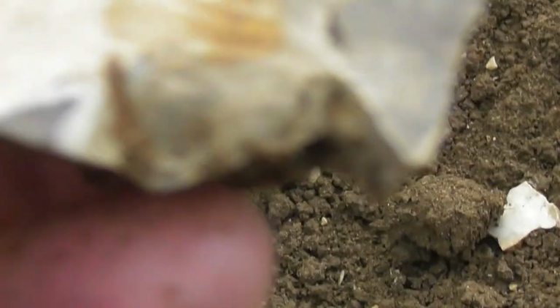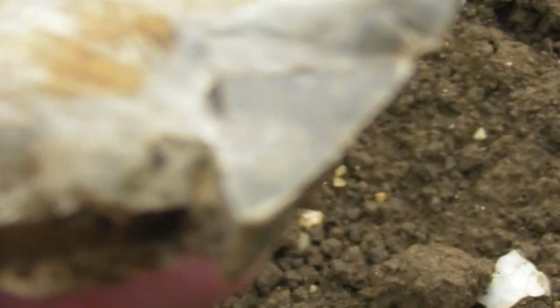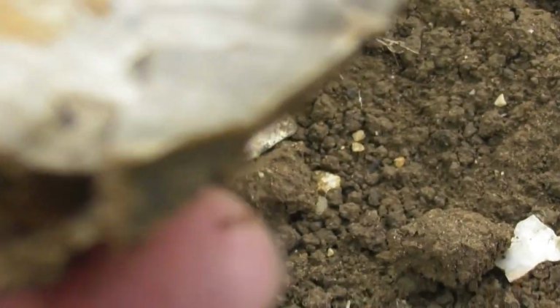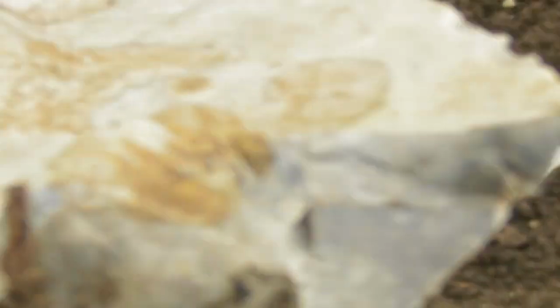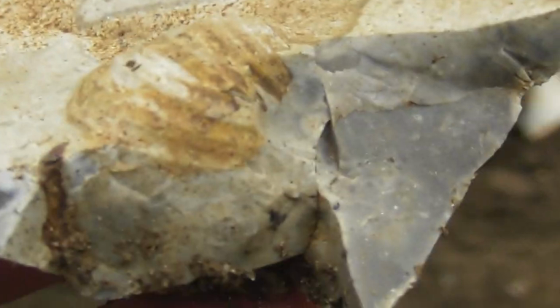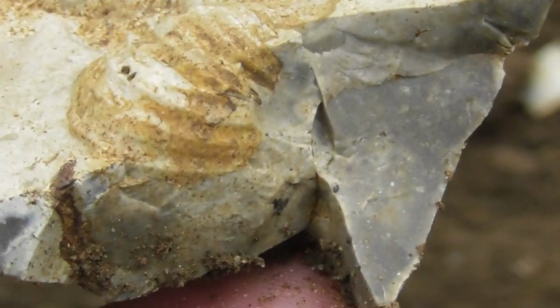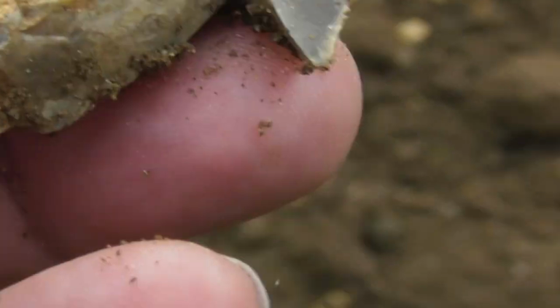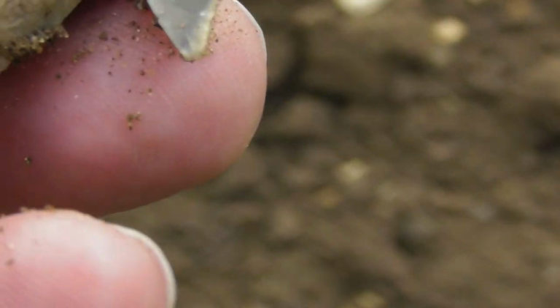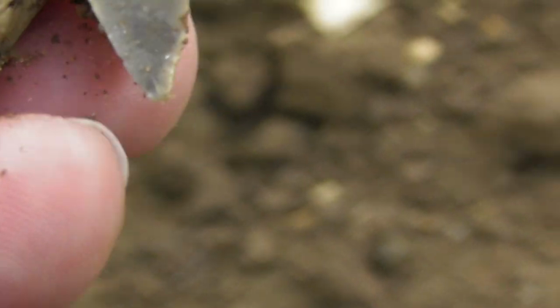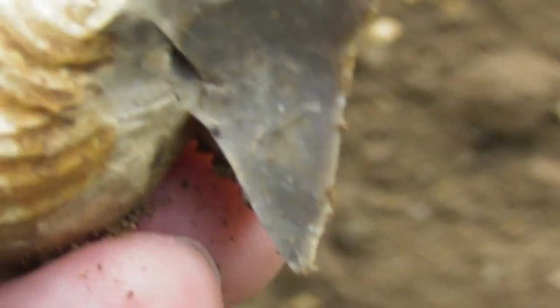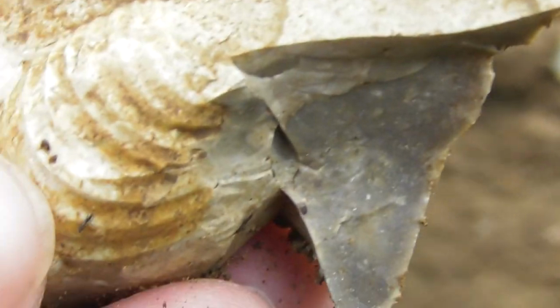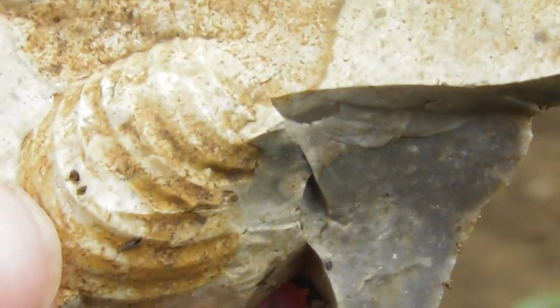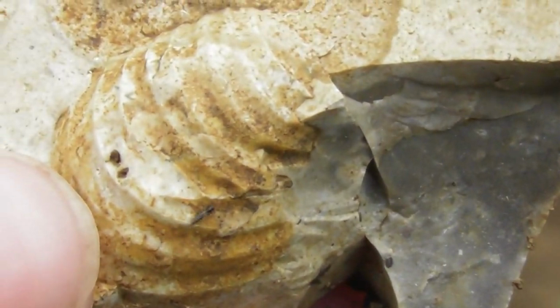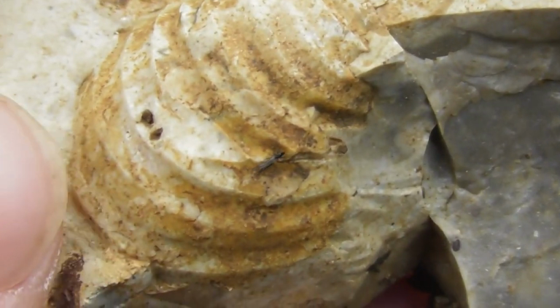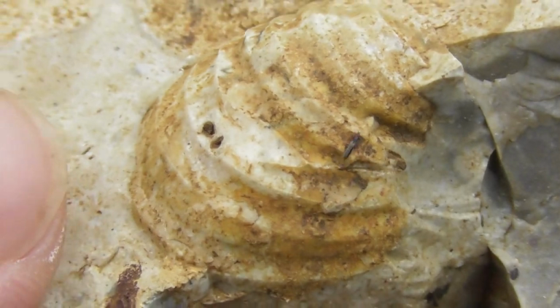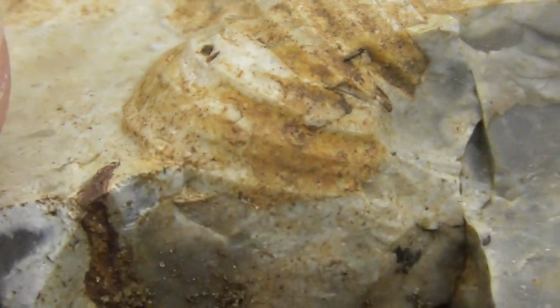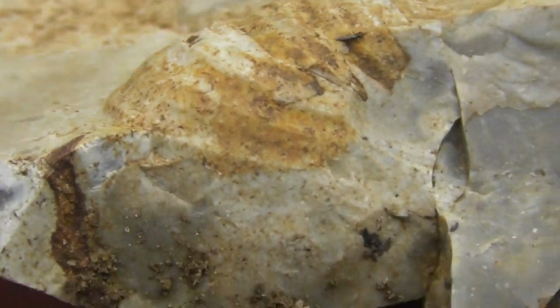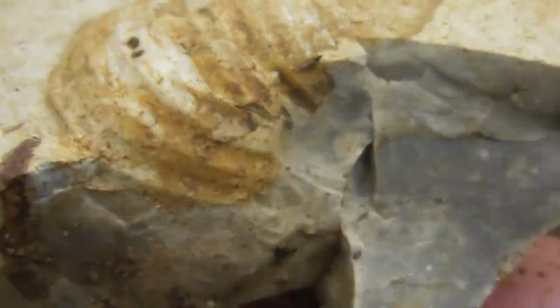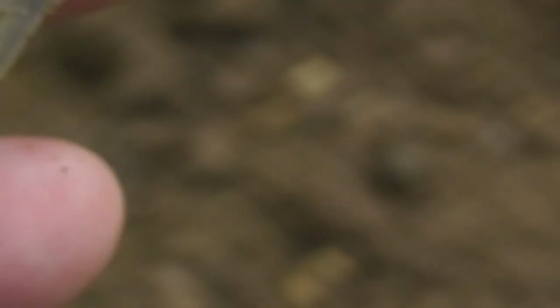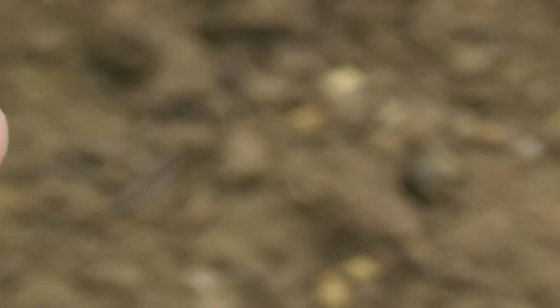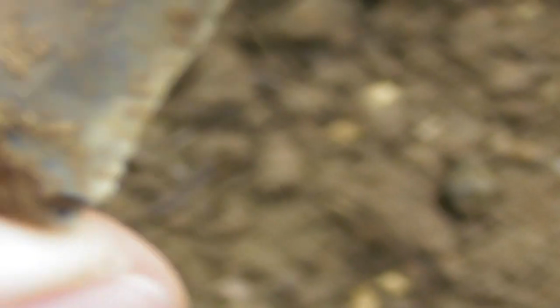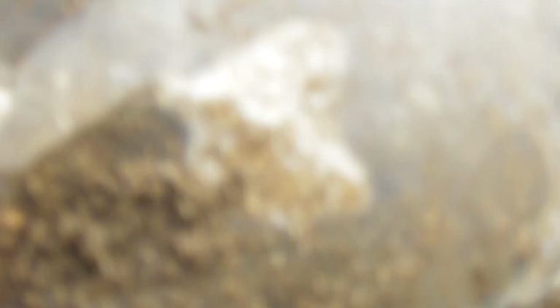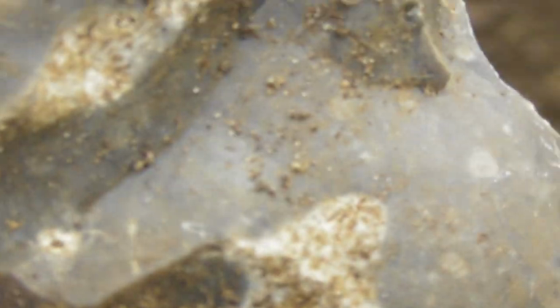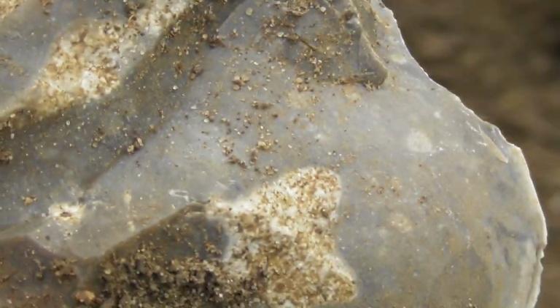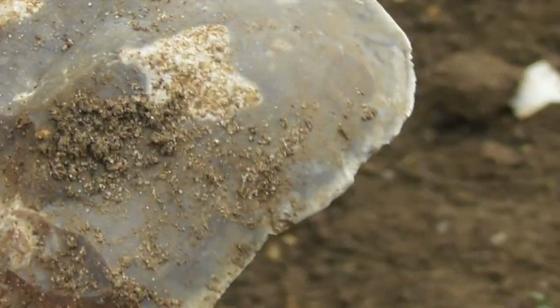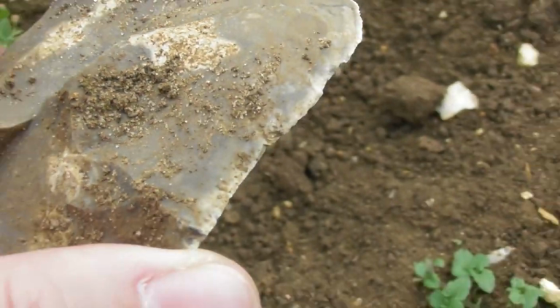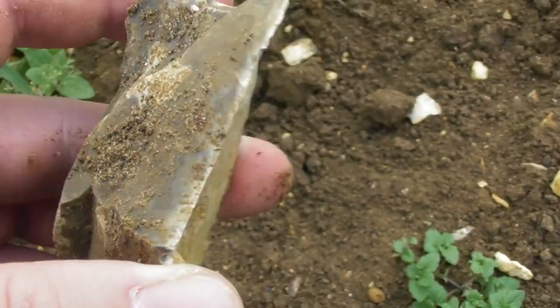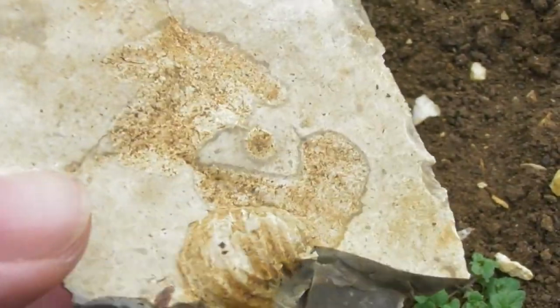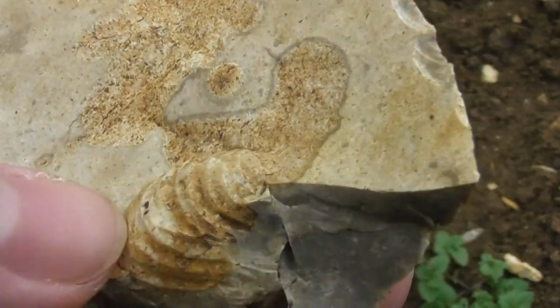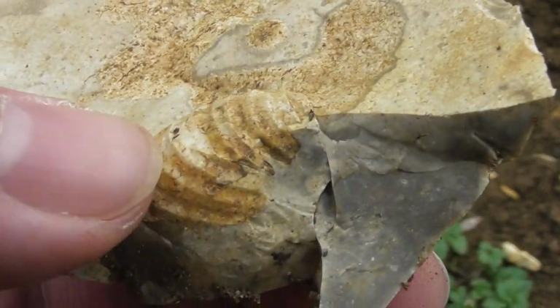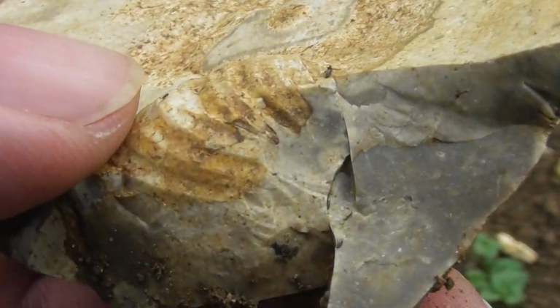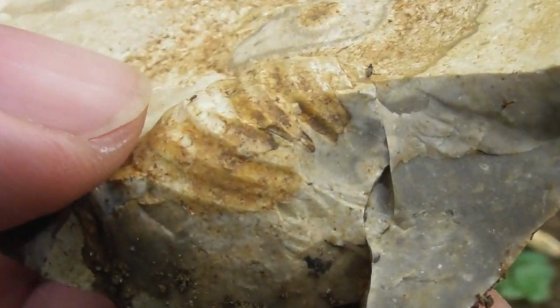Just saw this shape in the ground. That looks to be like an old shell, doesn't it? That could be. That's inside a flint. It's been chopped up by a plough, but that looks to be something.